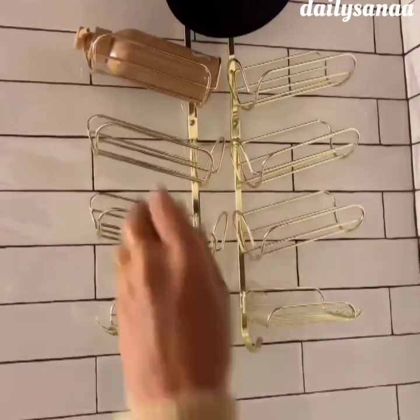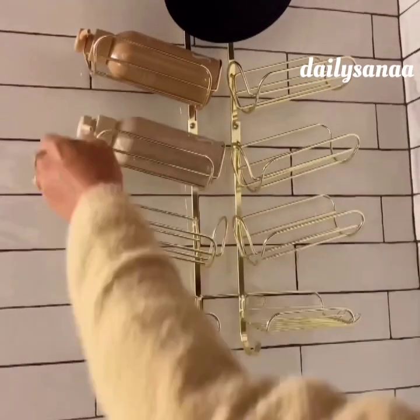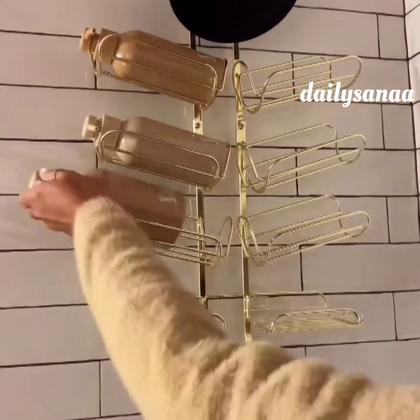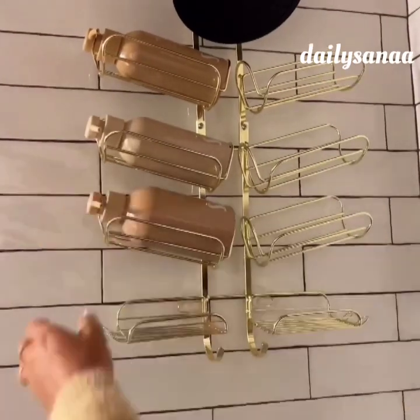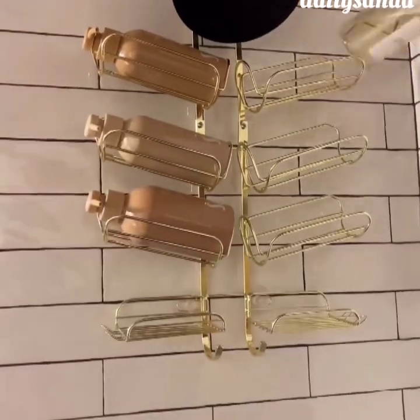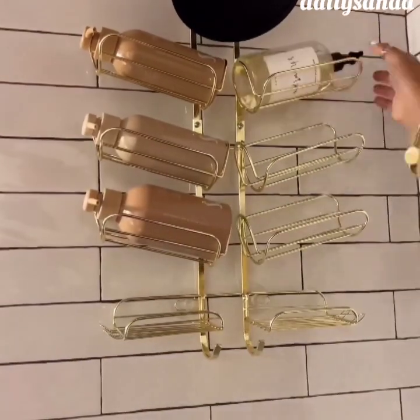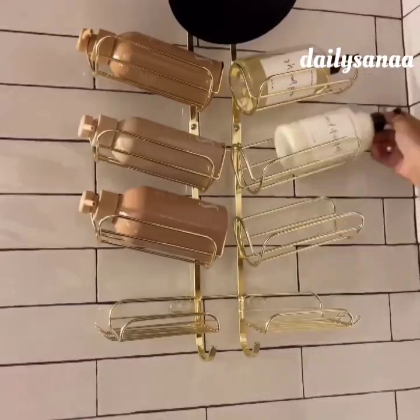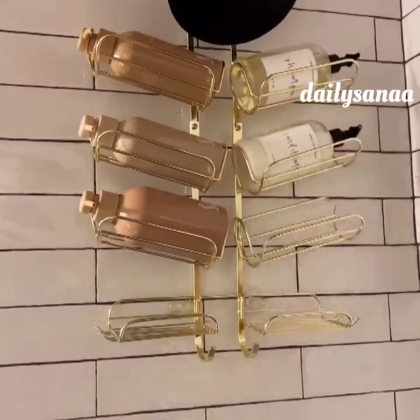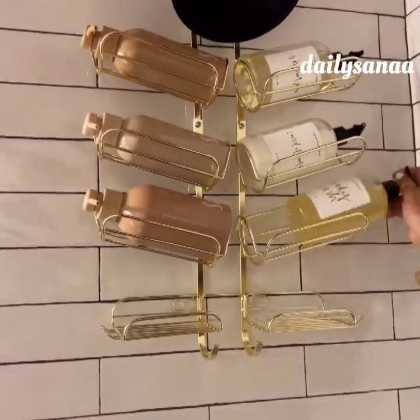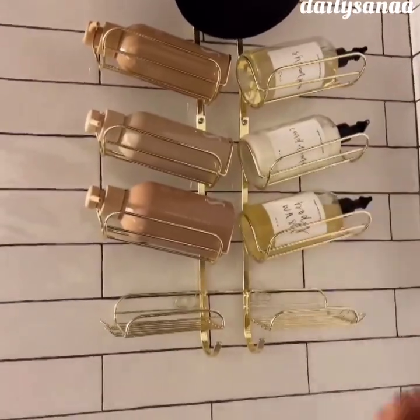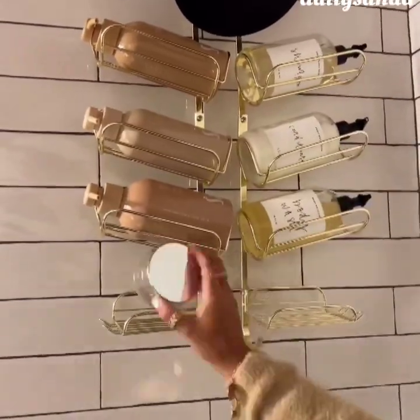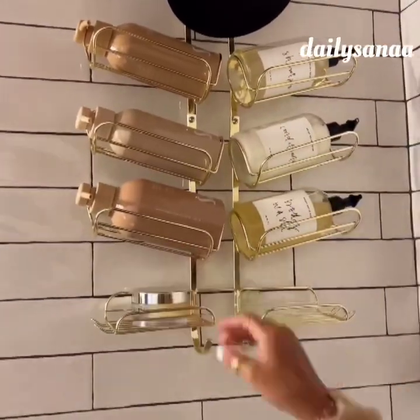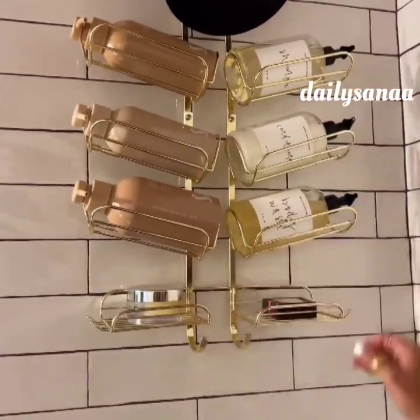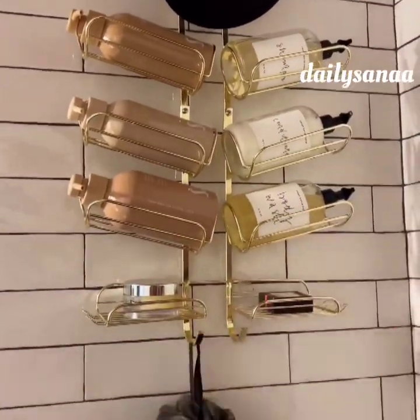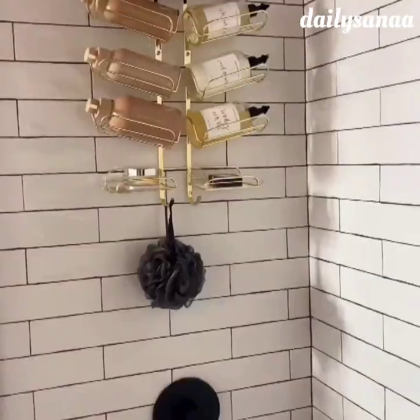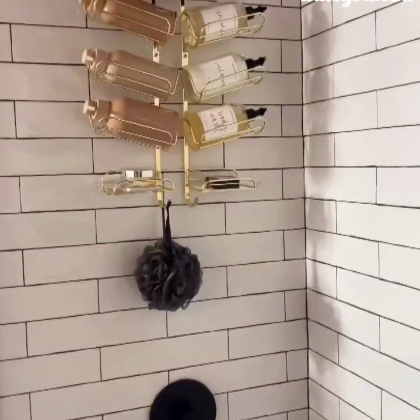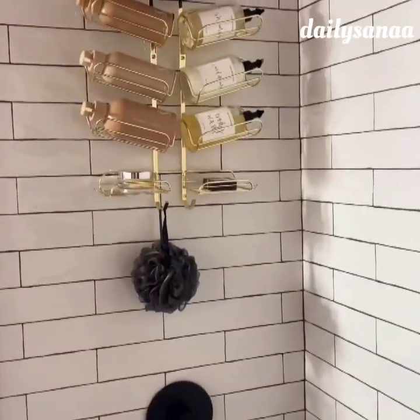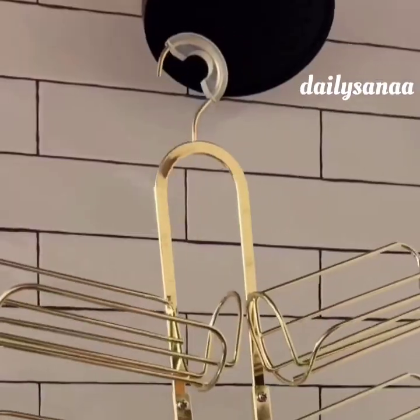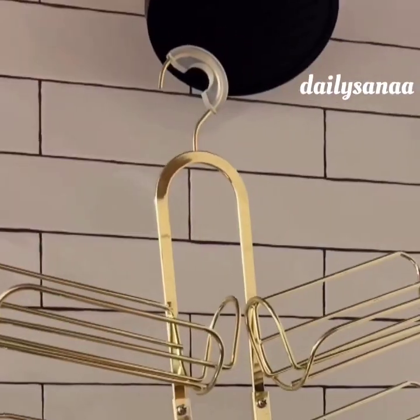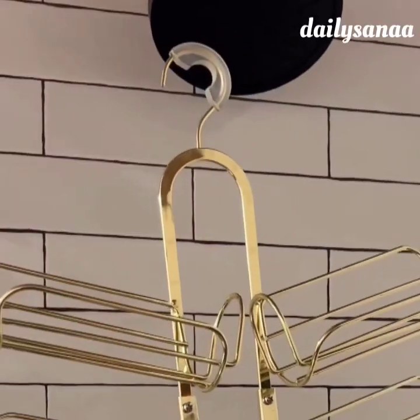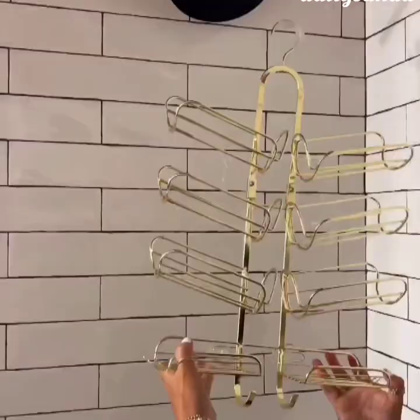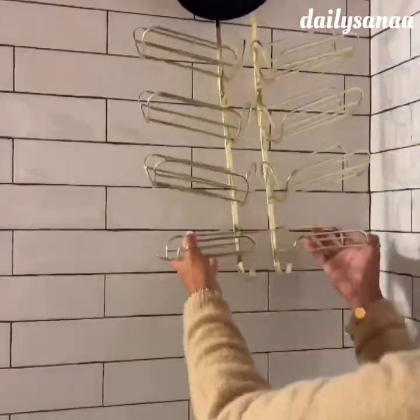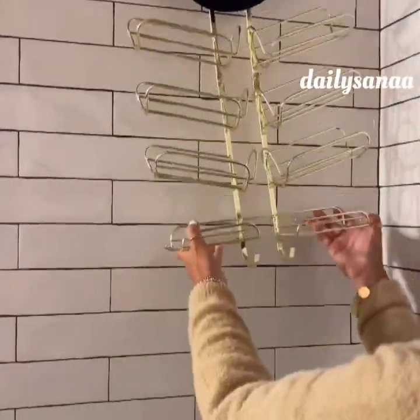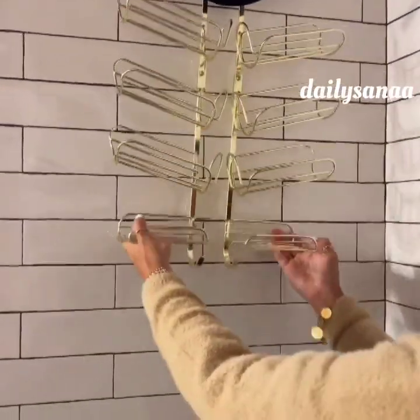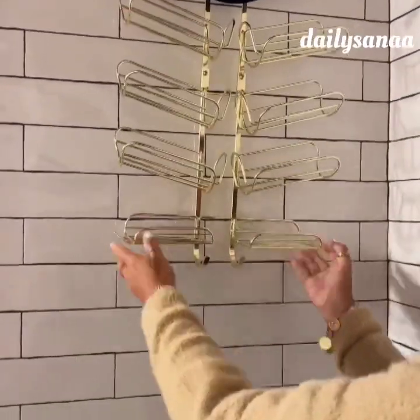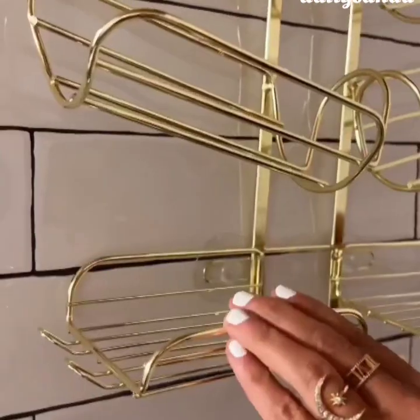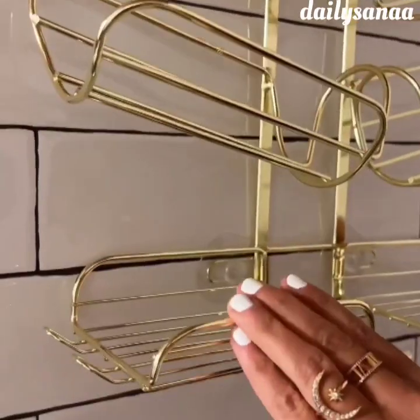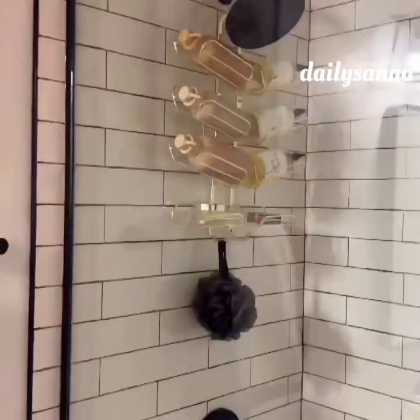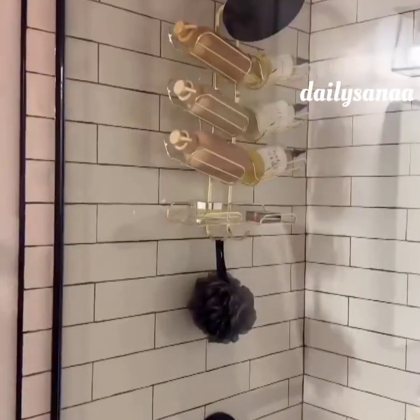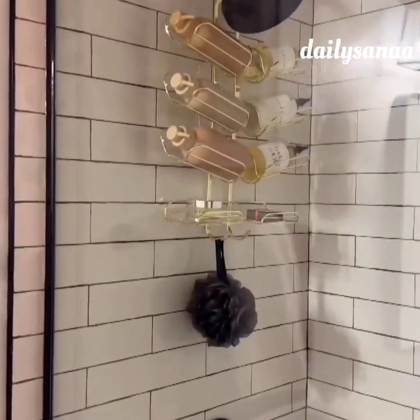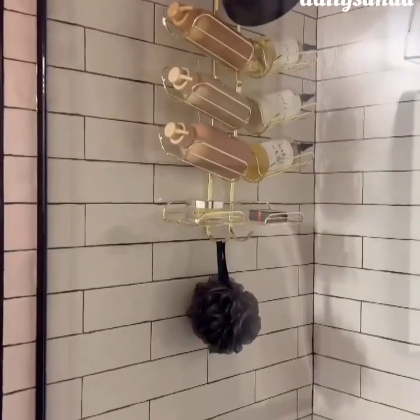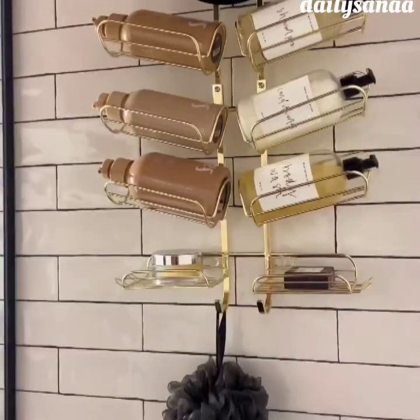If you need a proper shelf for your shower and can drill holes, this sleek shower organizer has a rubber hook to avoid hardware damage and installs right behind your shower head. It's sturdy and visually appealing.